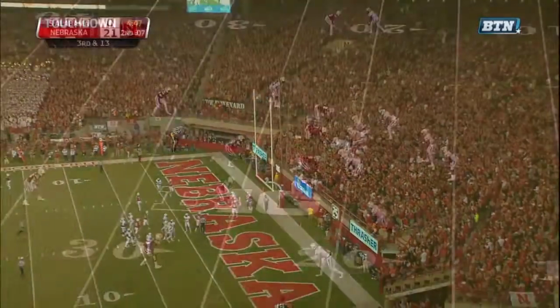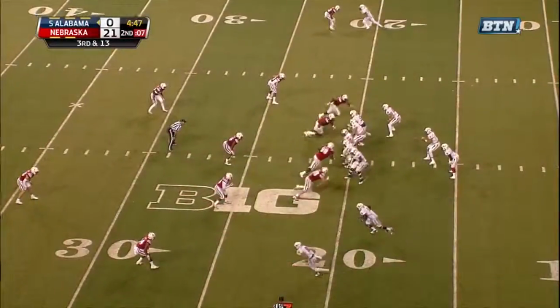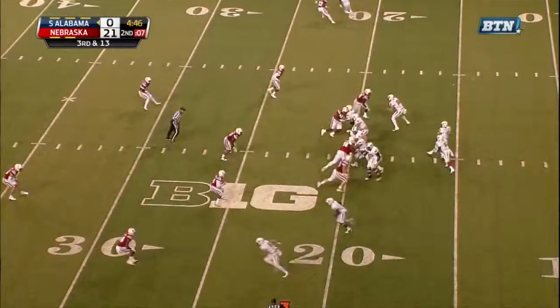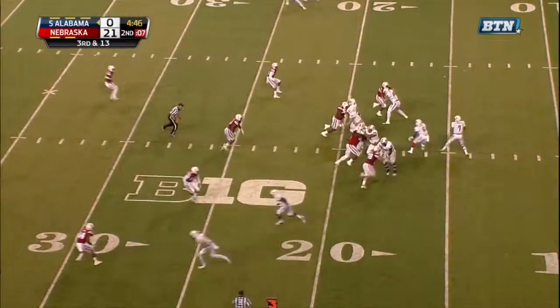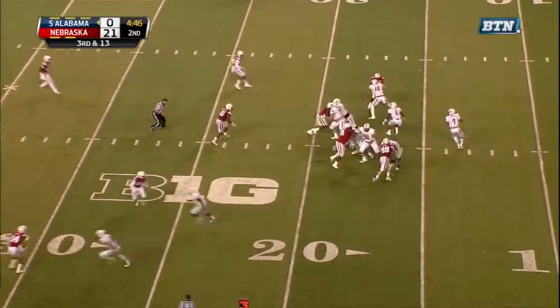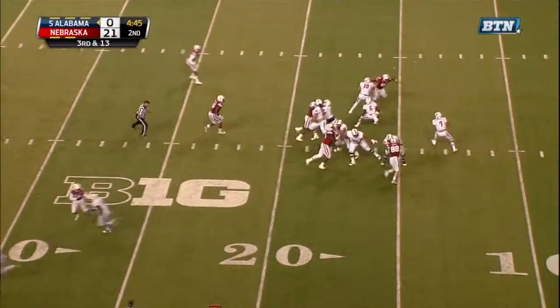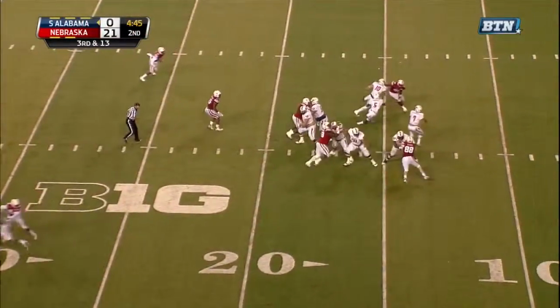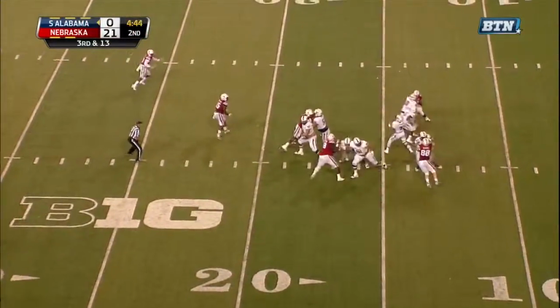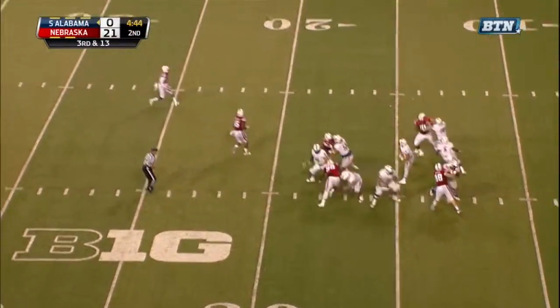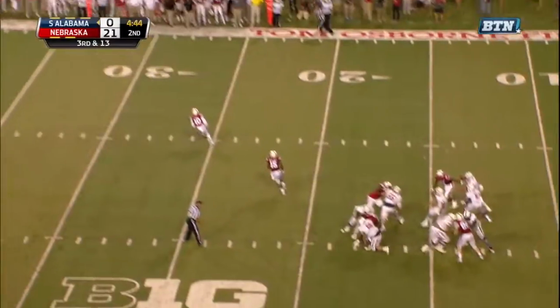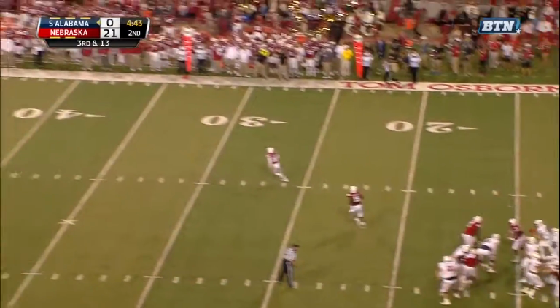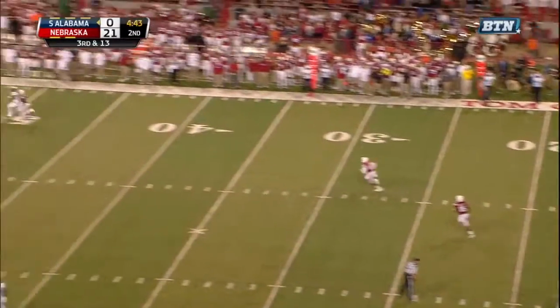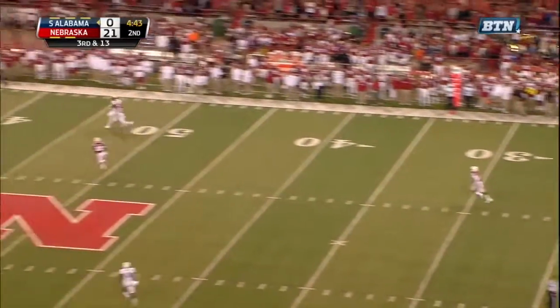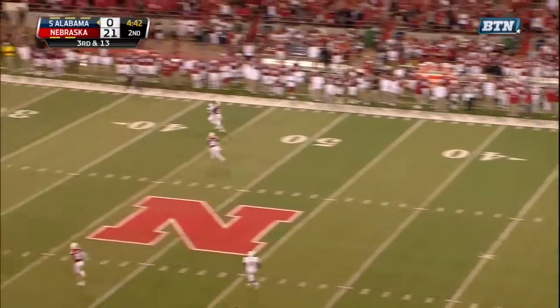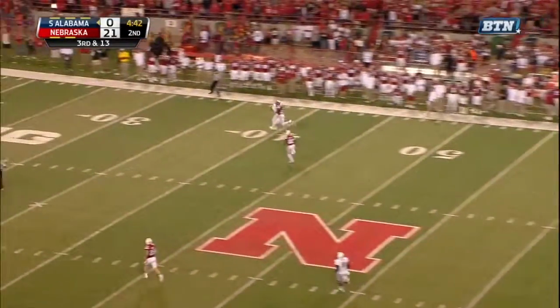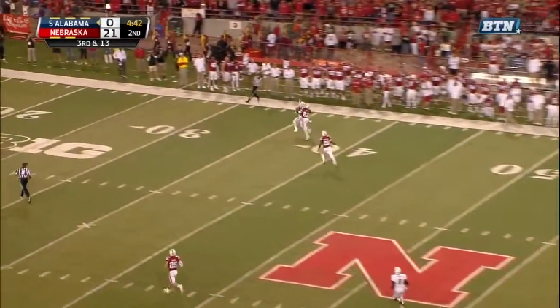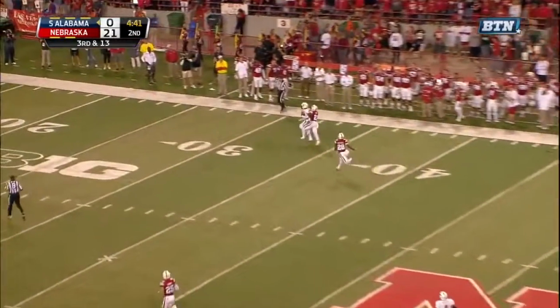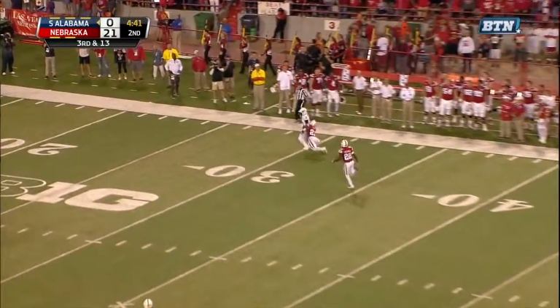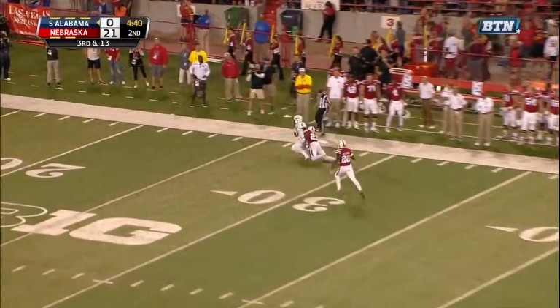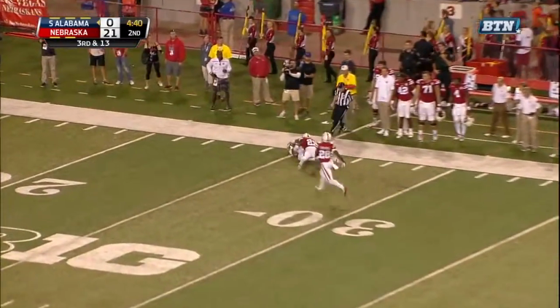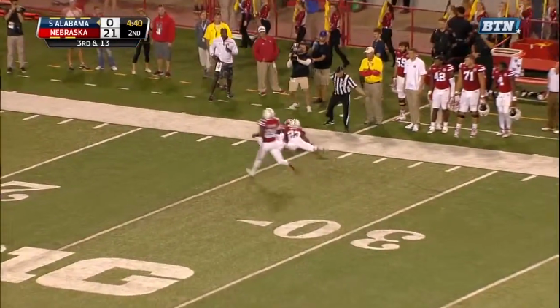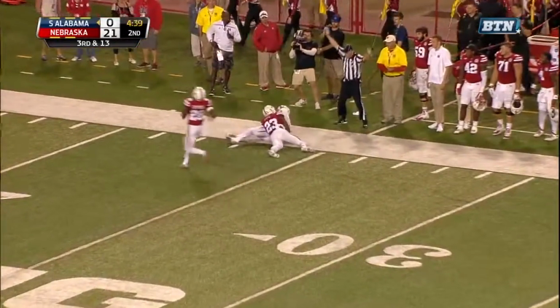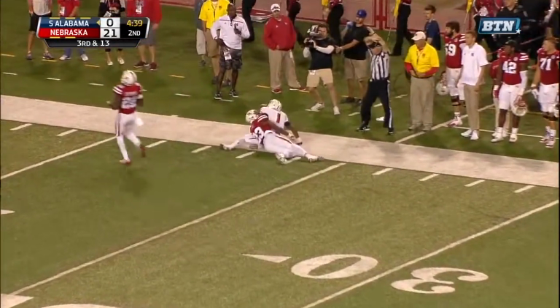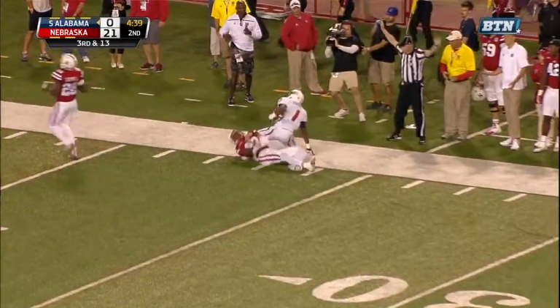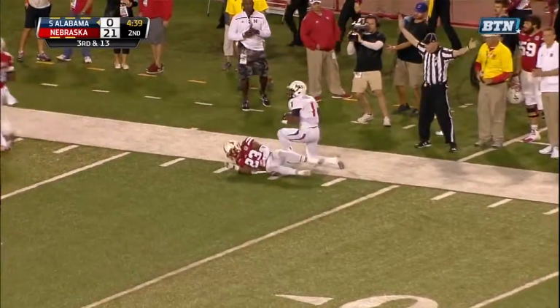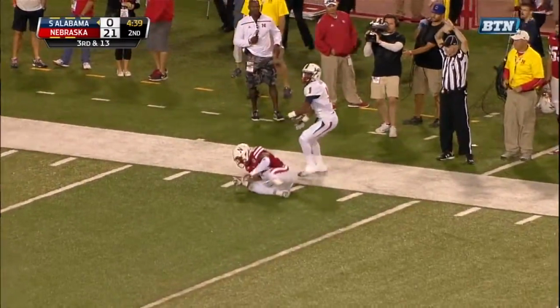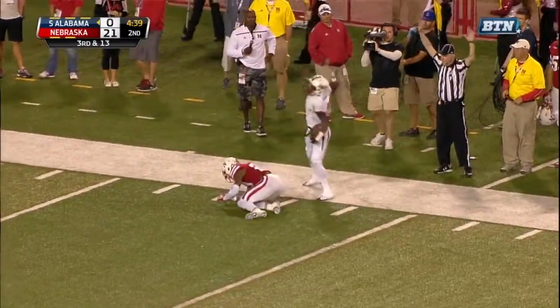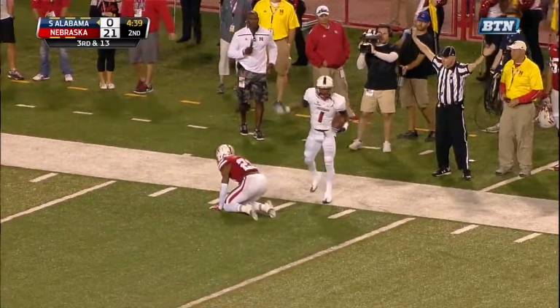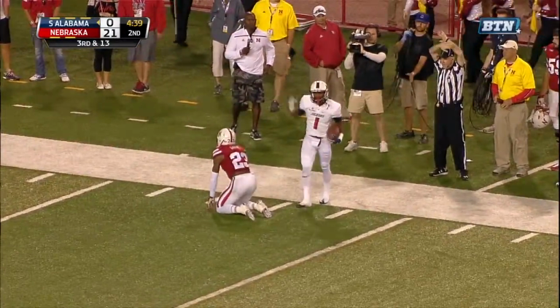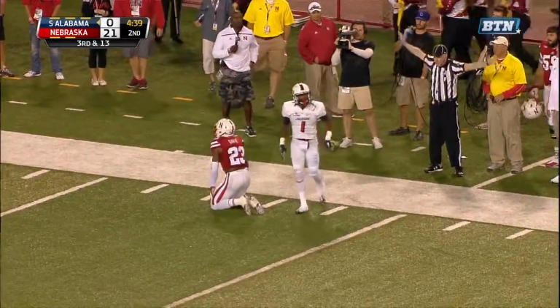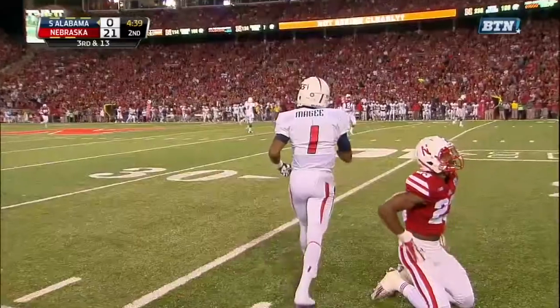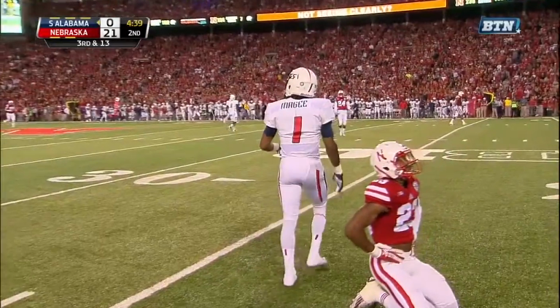As Clements works with the shotgun, perfect snap. Drops back three steps, loads up. McGee behind the coverage, this catch made. McGee is there at the 30 to the 25.